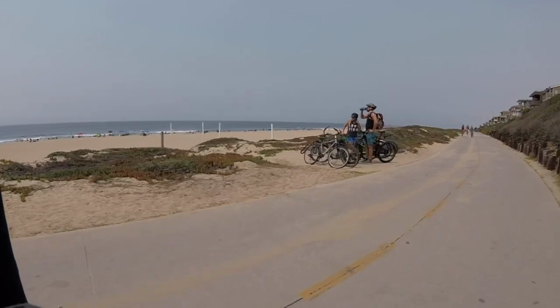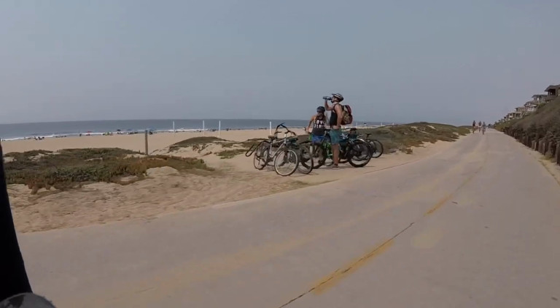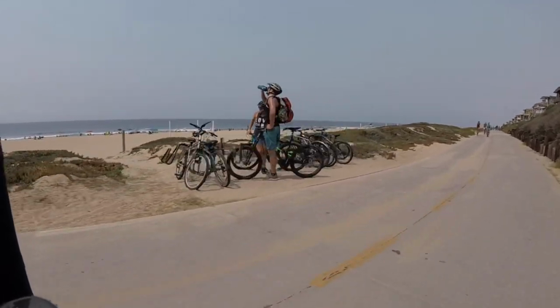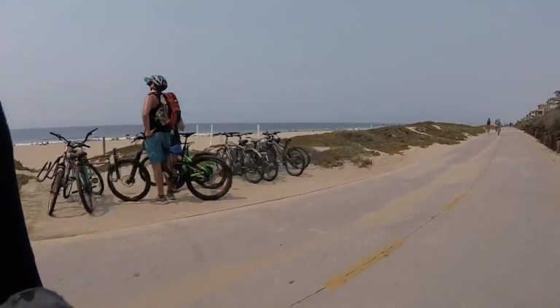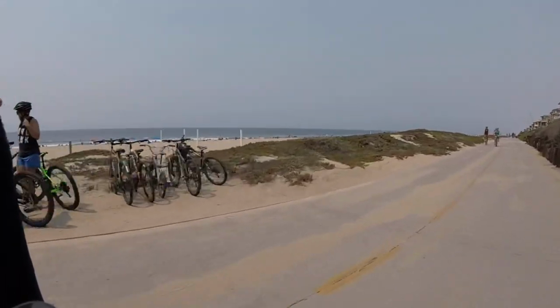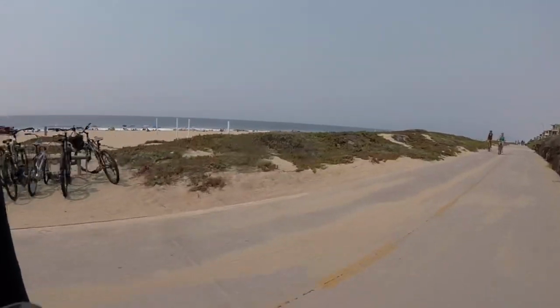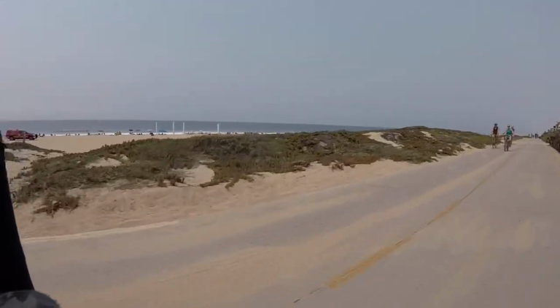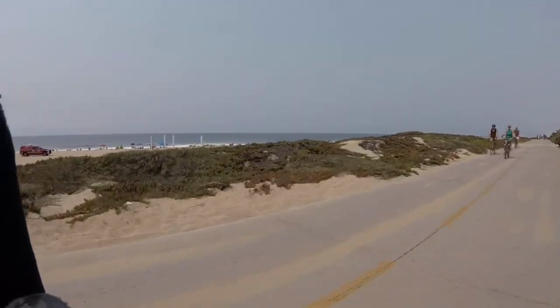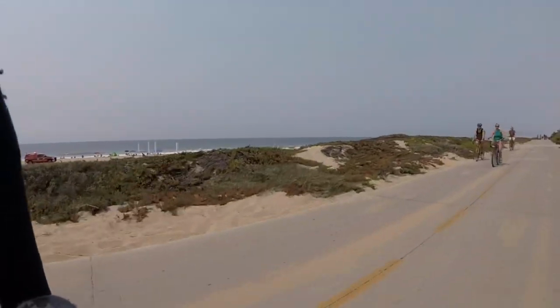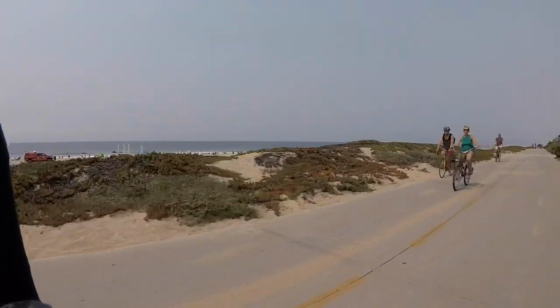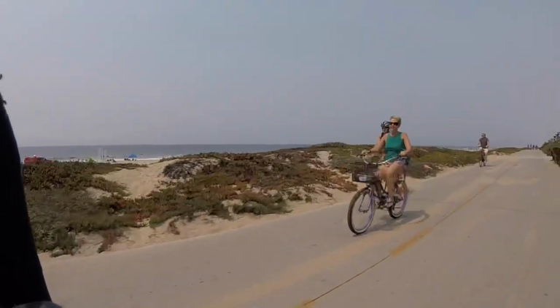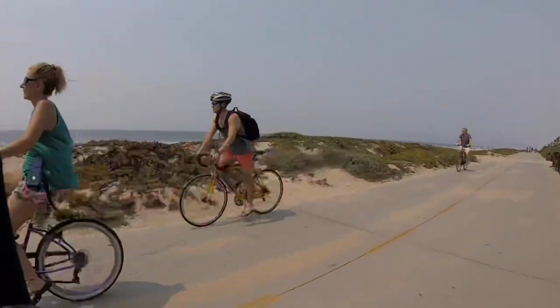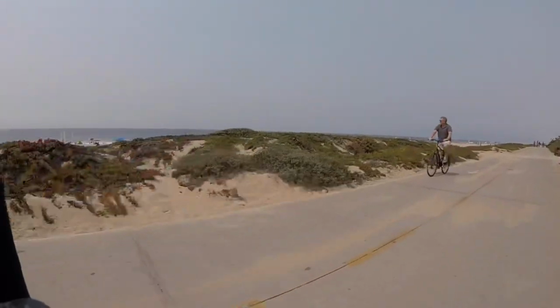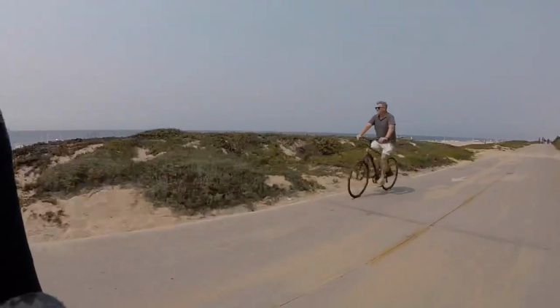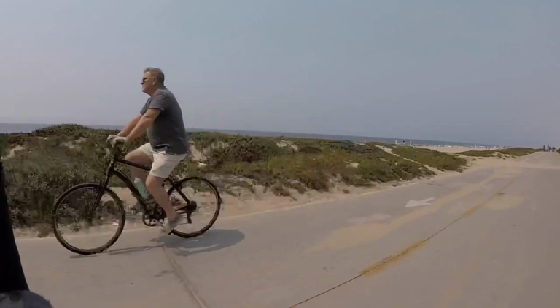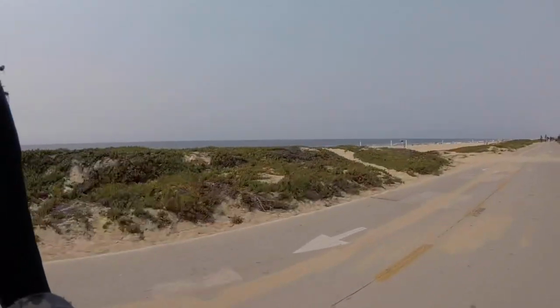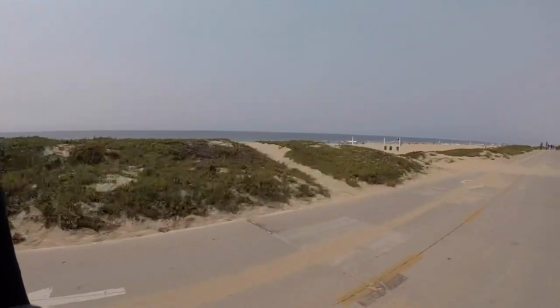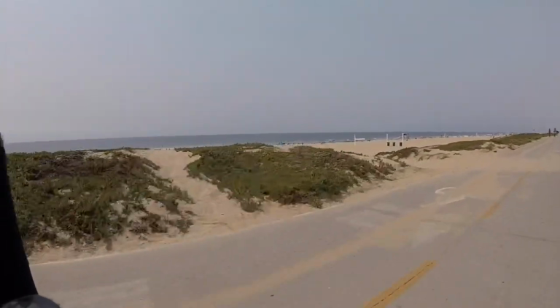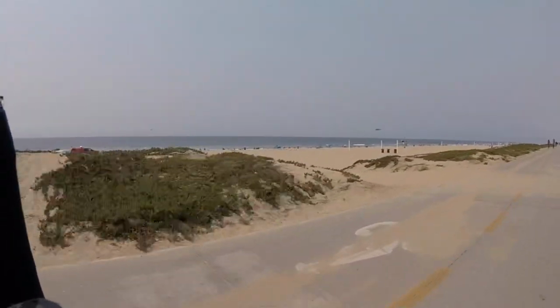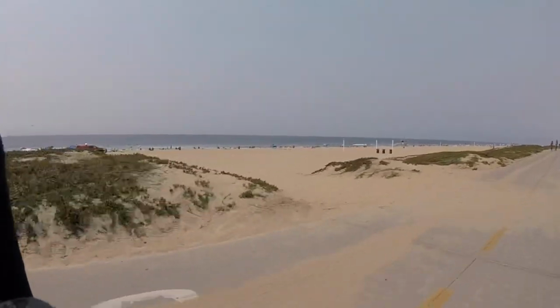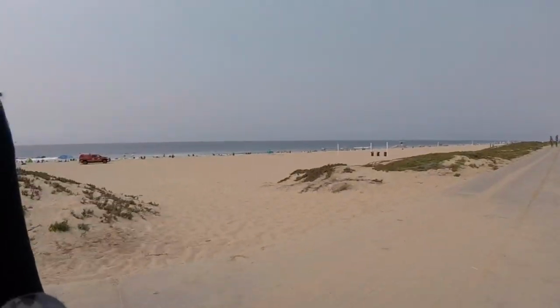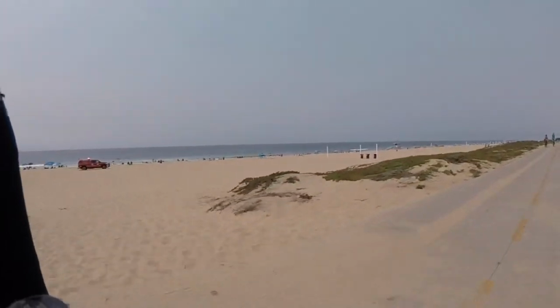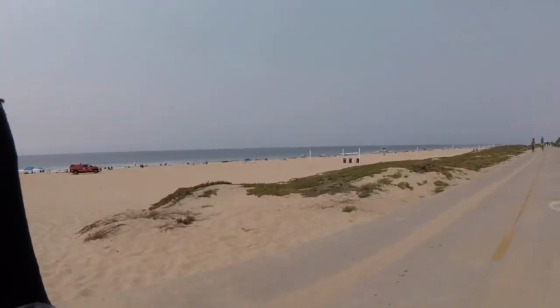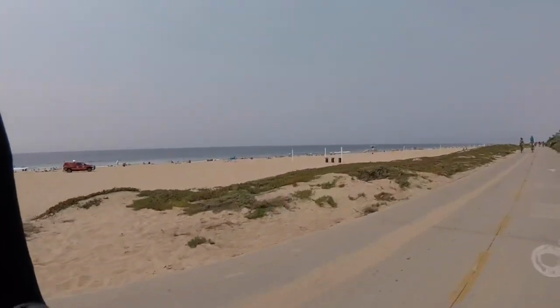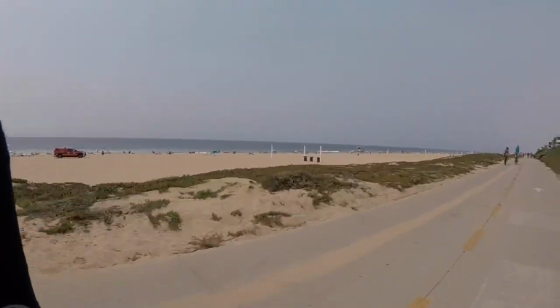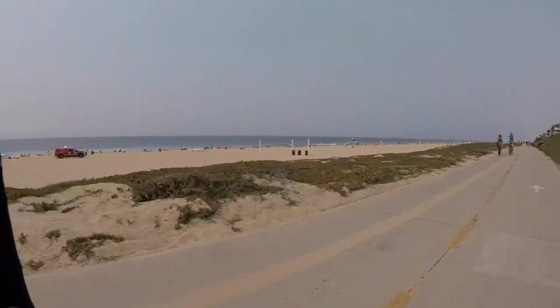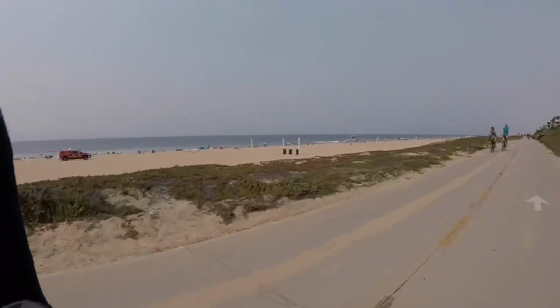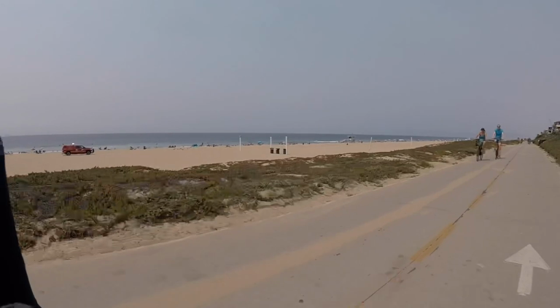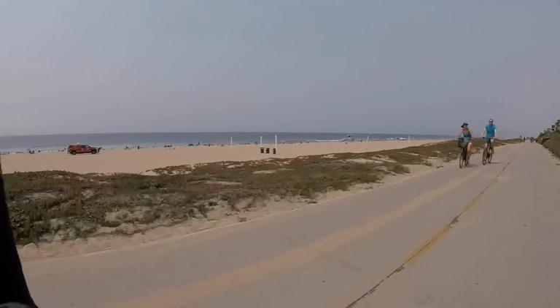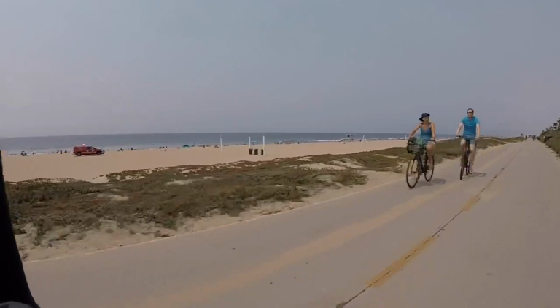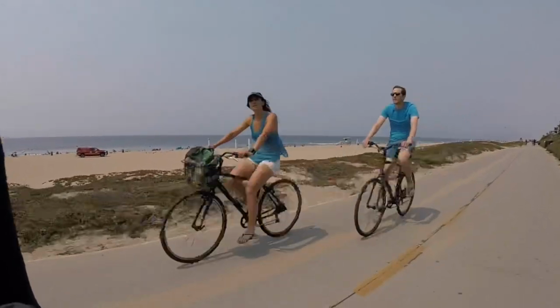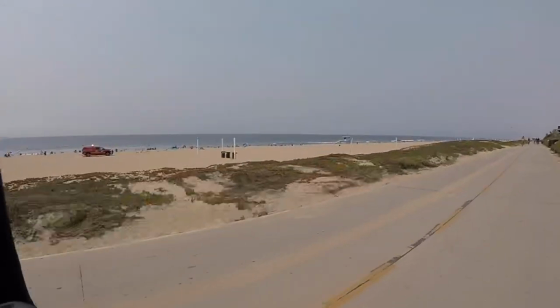What's better than a stationary exercise bike? A real bike. And what's the best thing to do with a real bike? I like to go on the bike path and try to chase the fastest person or the guy on the e-bike and see if I can keep up and for how long.